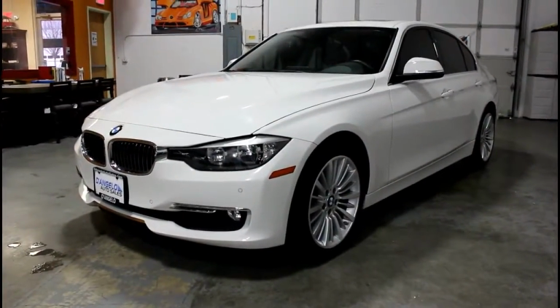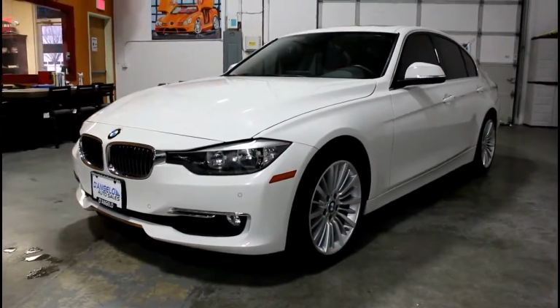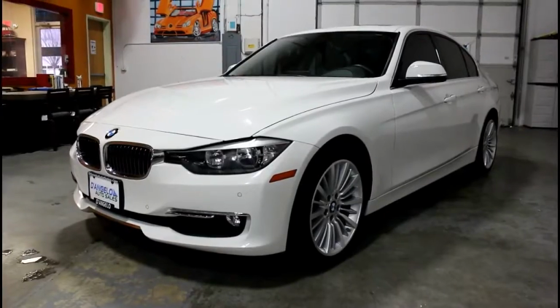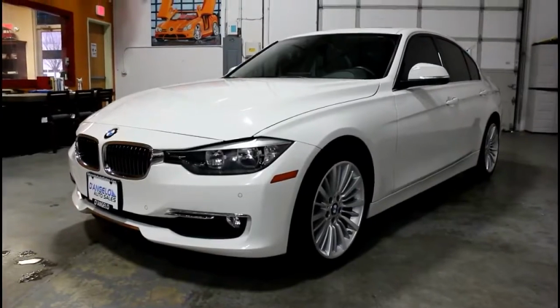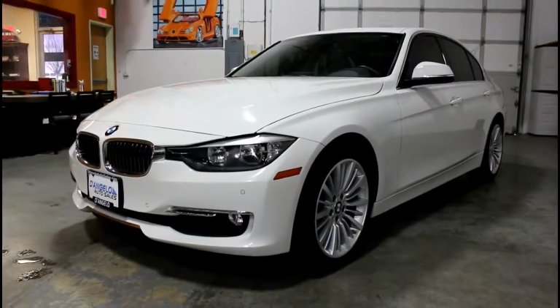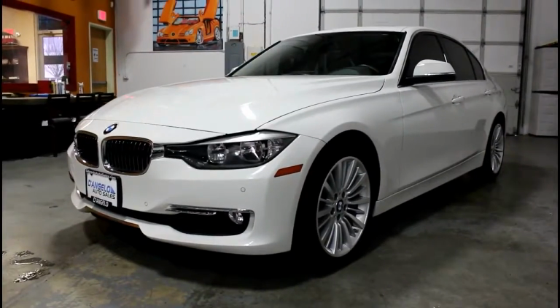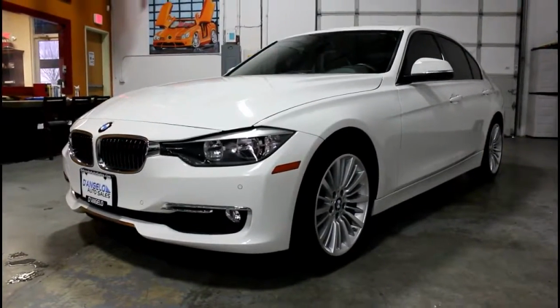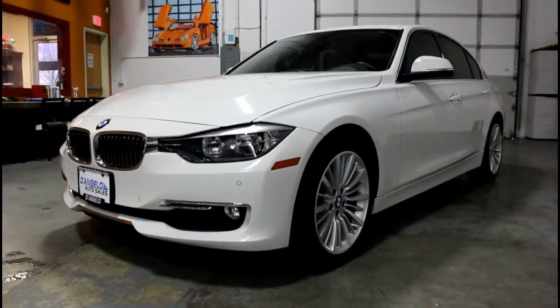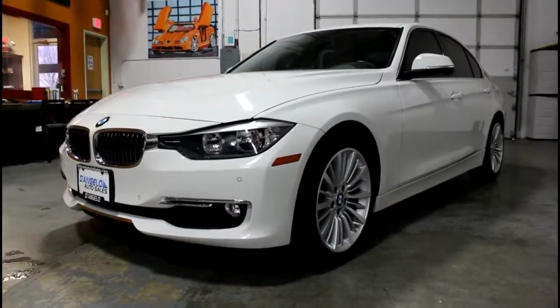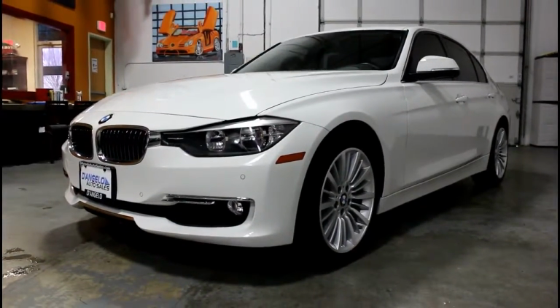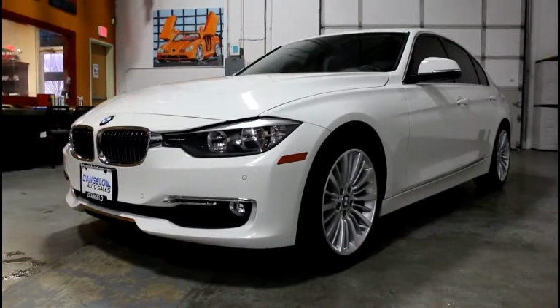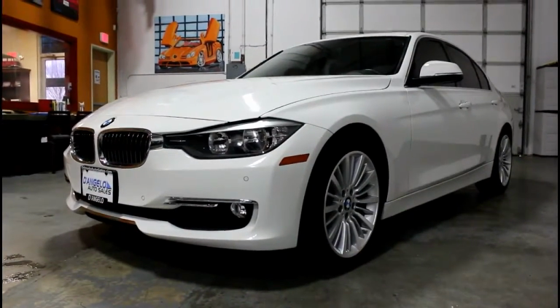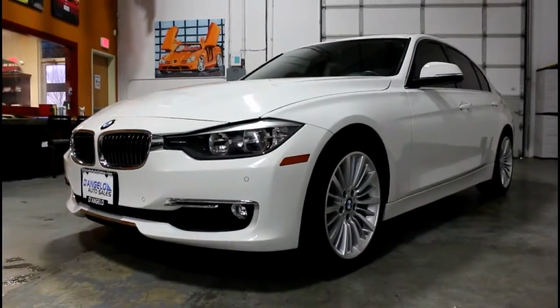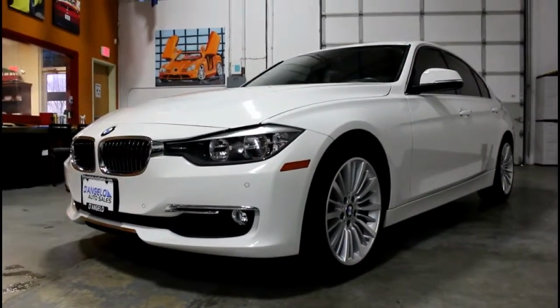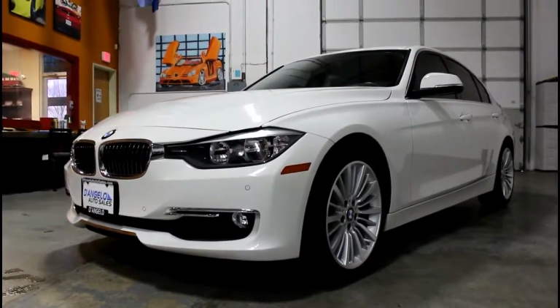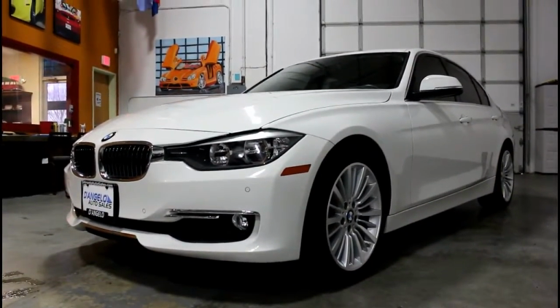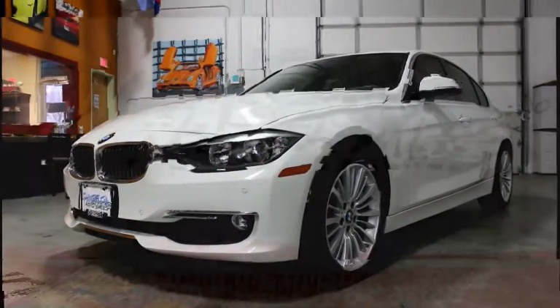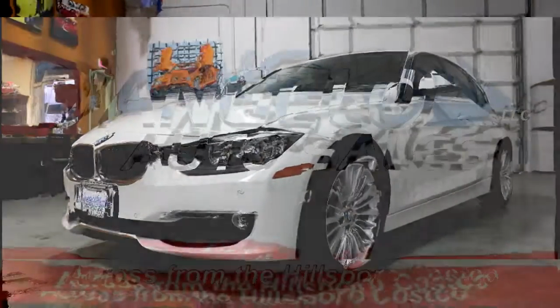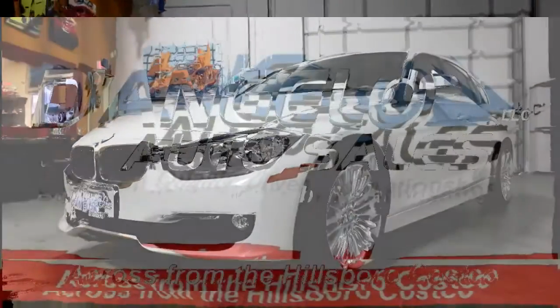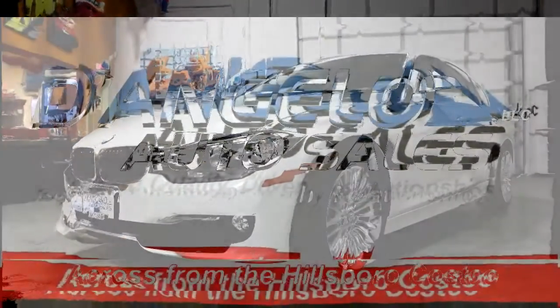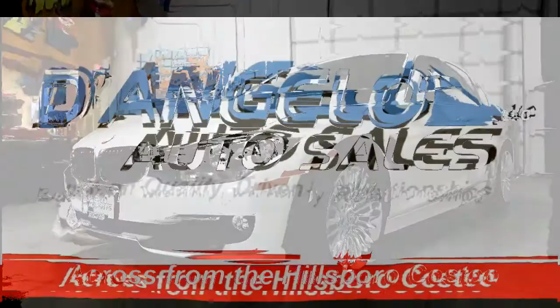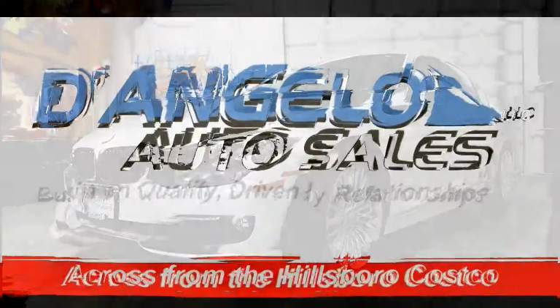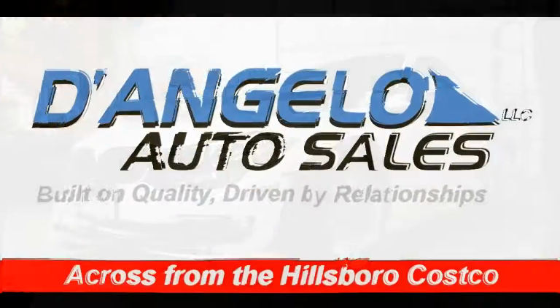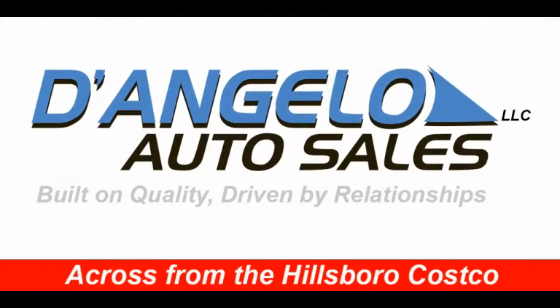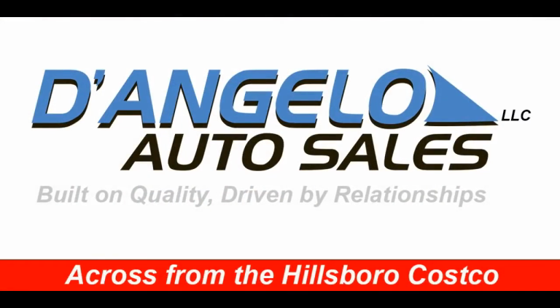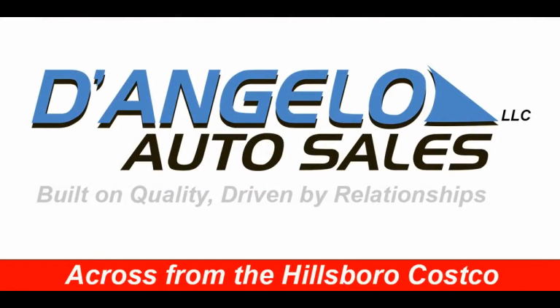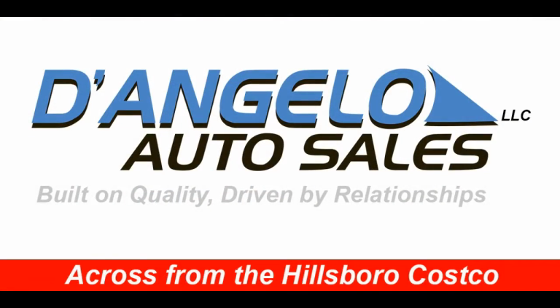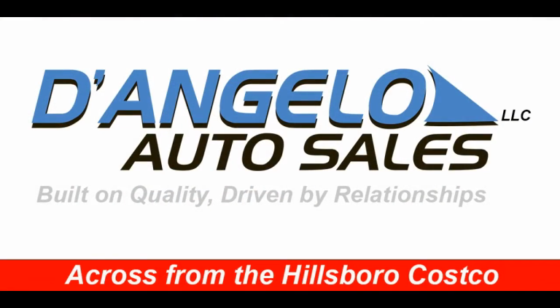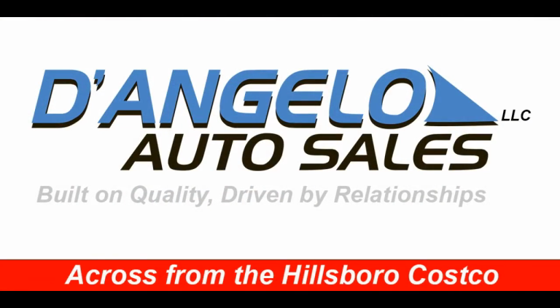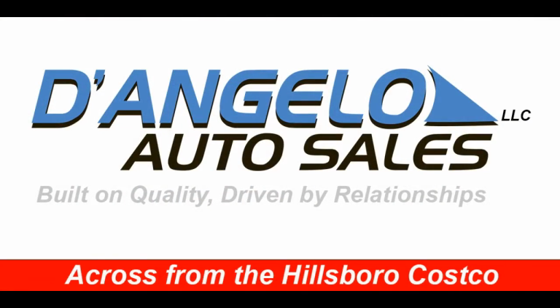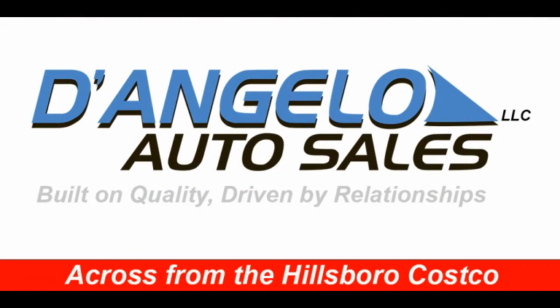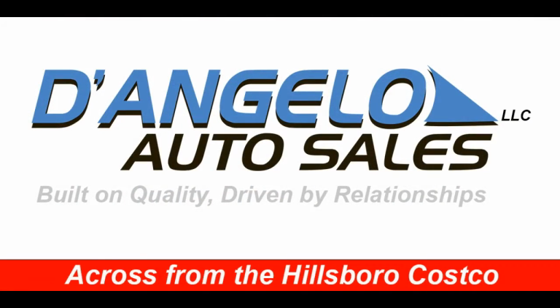Contact us now or visit us across from the Hillsboro Costco. D'Angelo Auto Sales — where we're built on quality, driven by relationships.